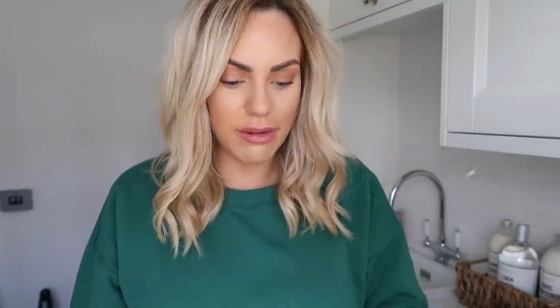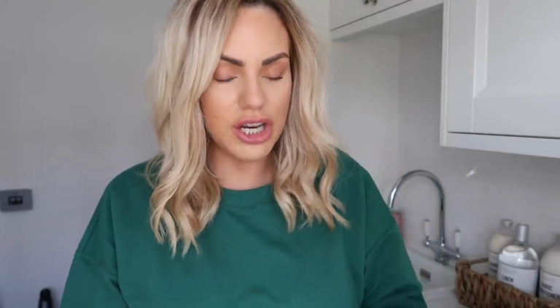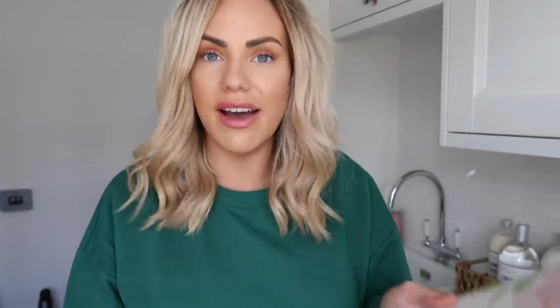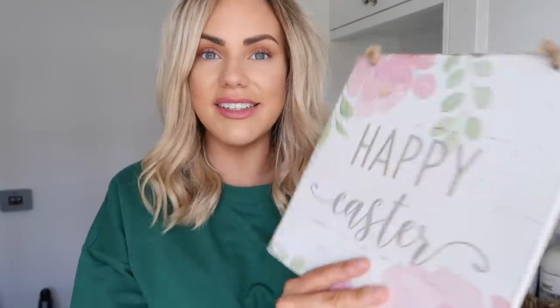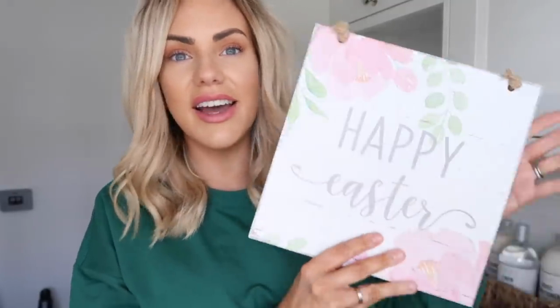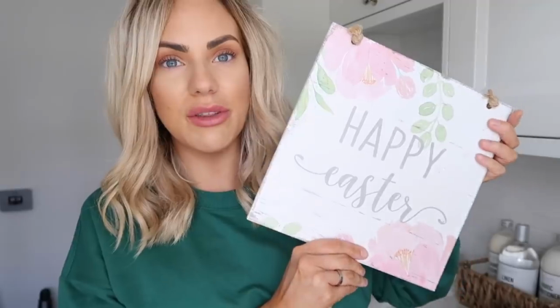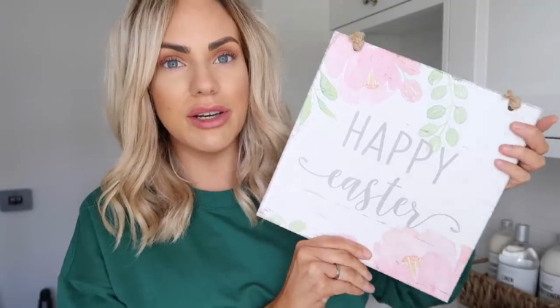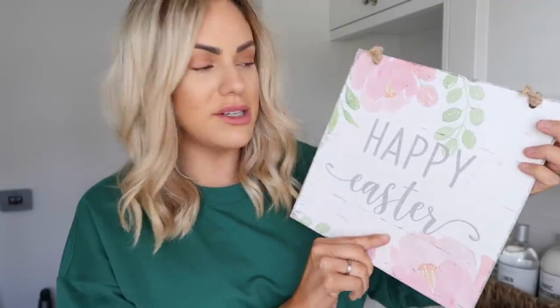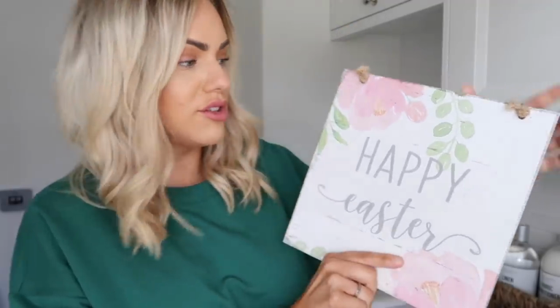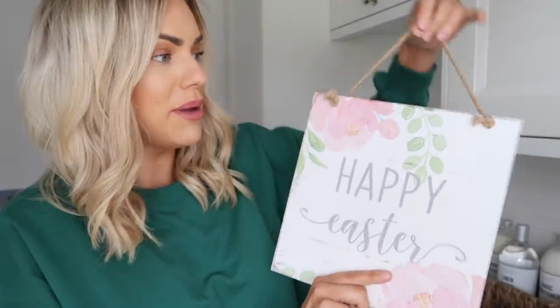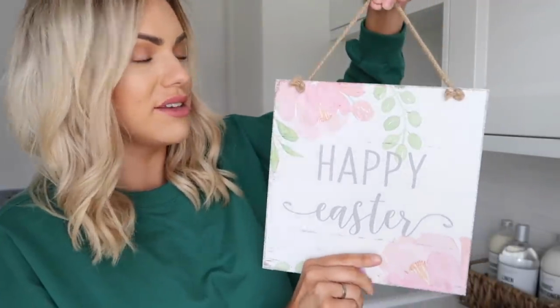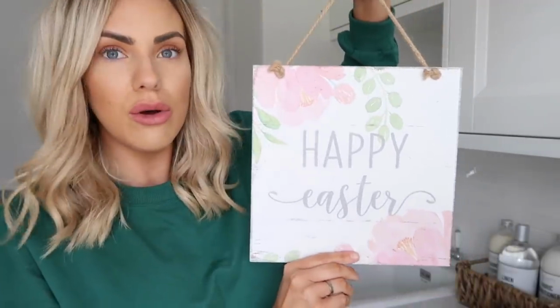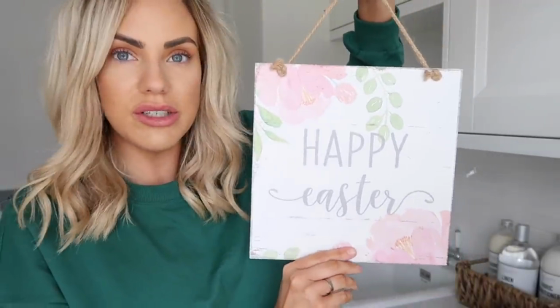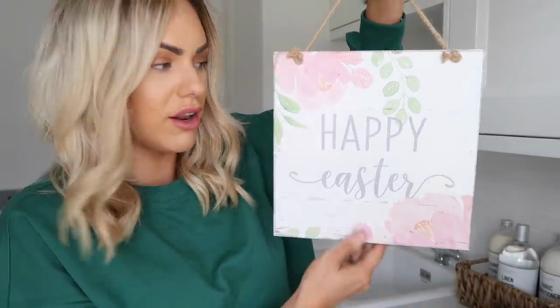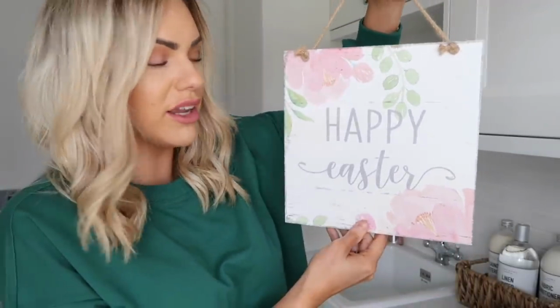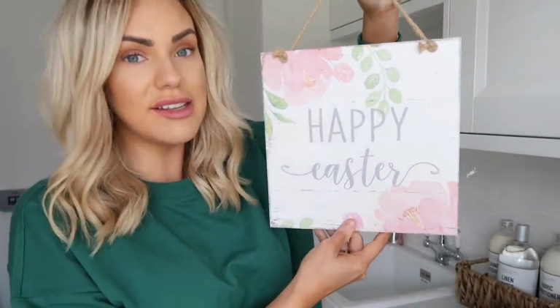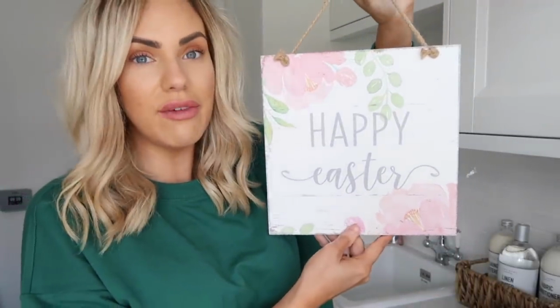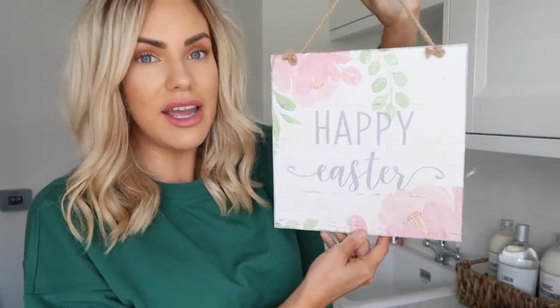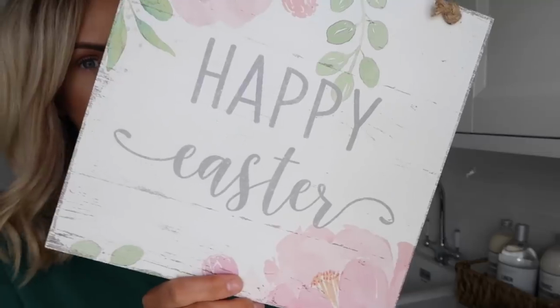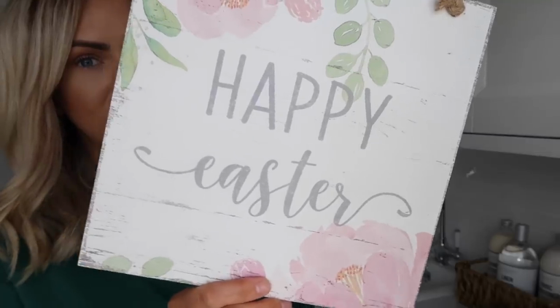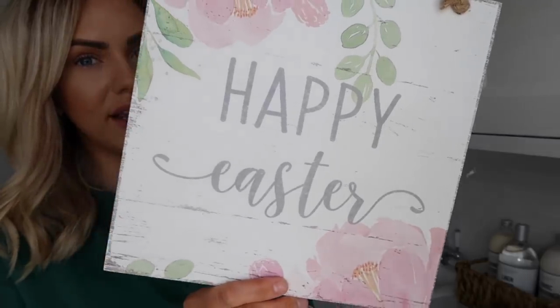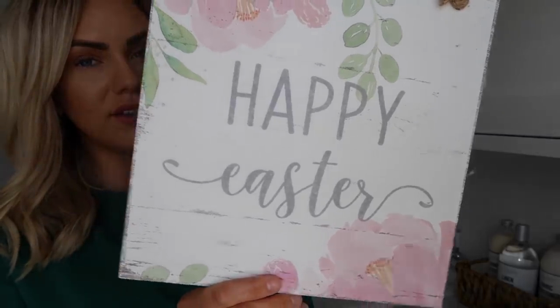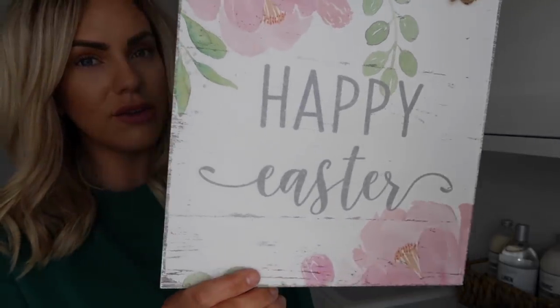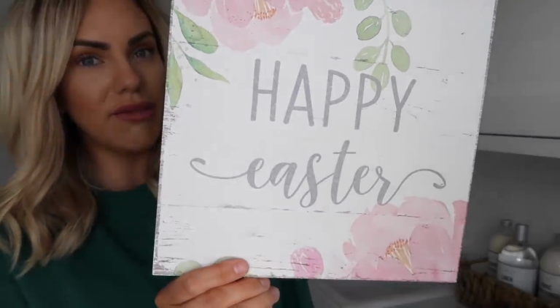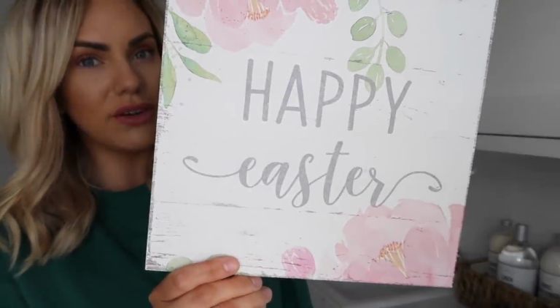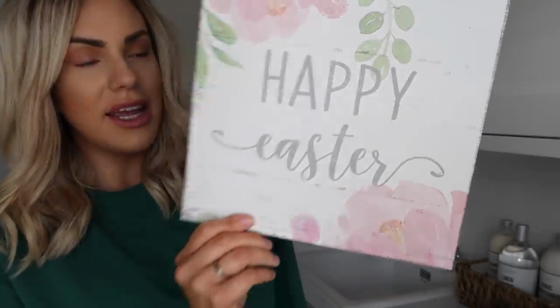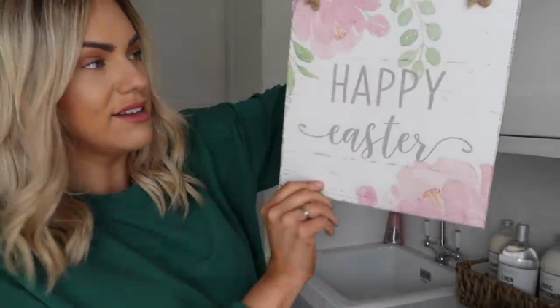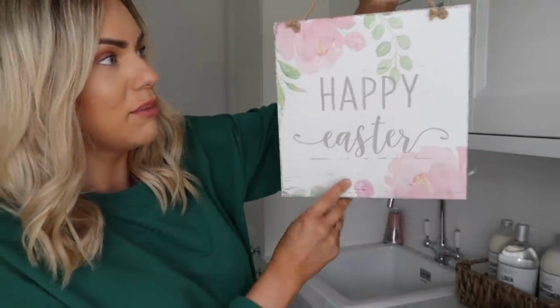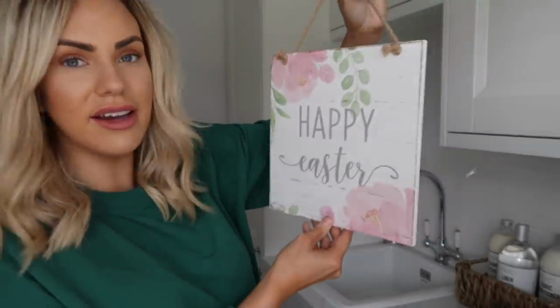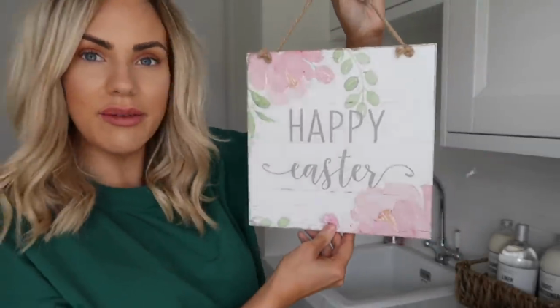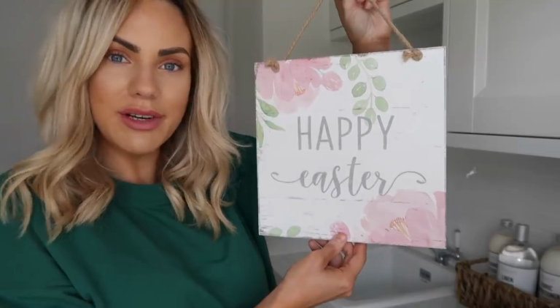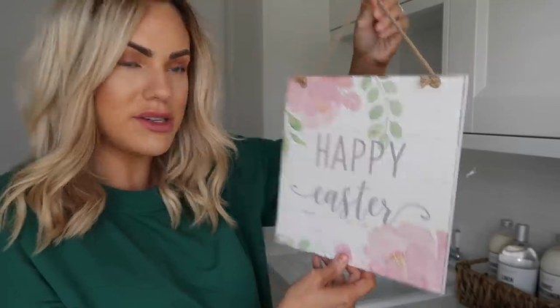So first I thought I would show you this sign which I thought was really, really pretty. It's just a Happy Easter wooden sign. I thought I could just get this out every year. It's just got some pink flowers on it and it says Happy Easter. I'm just going to put it up there for Easter.